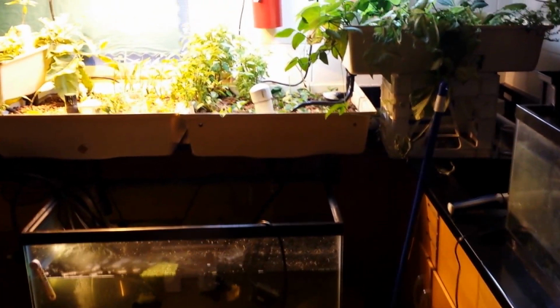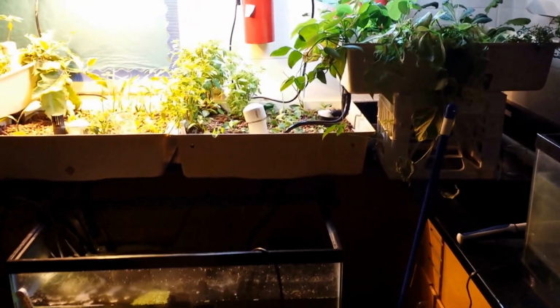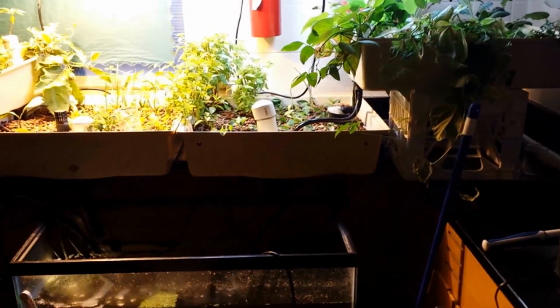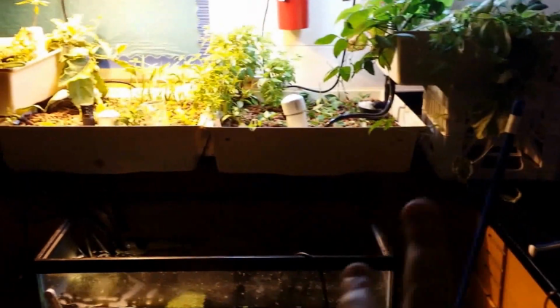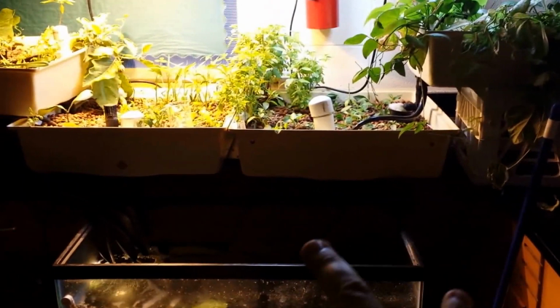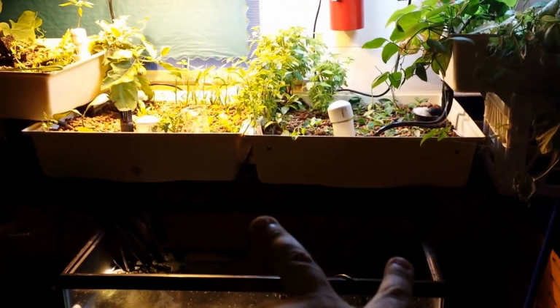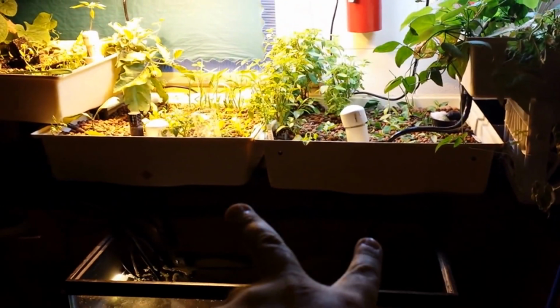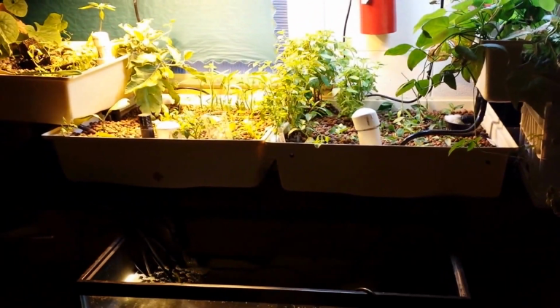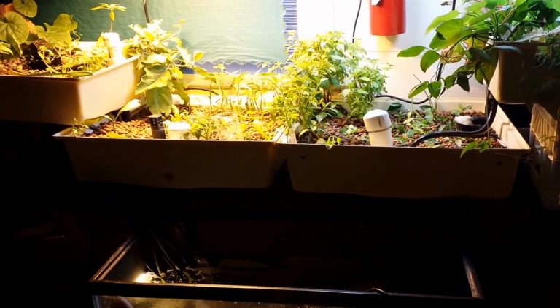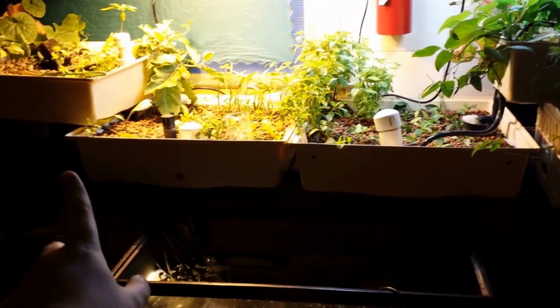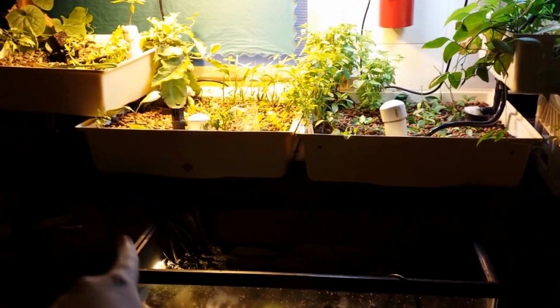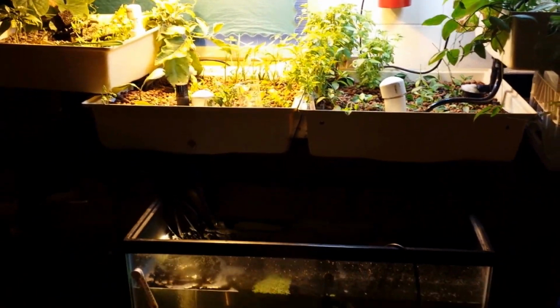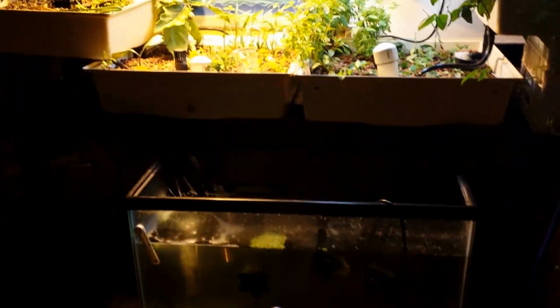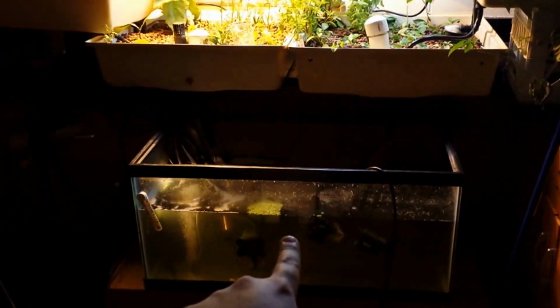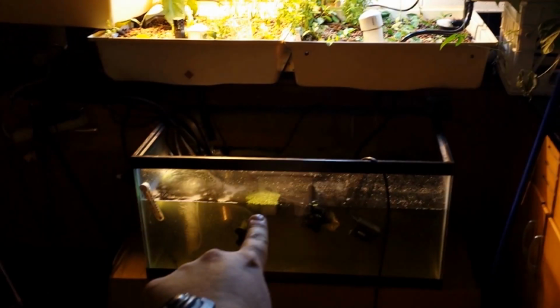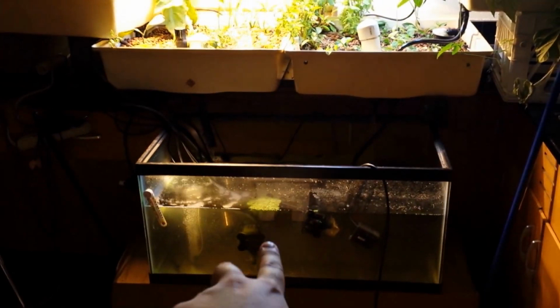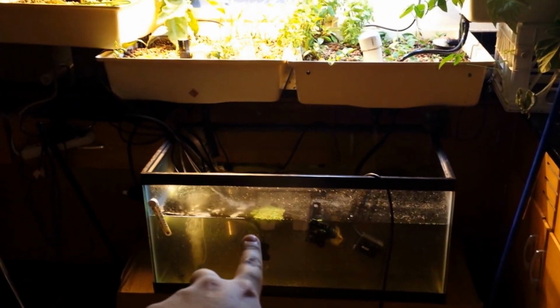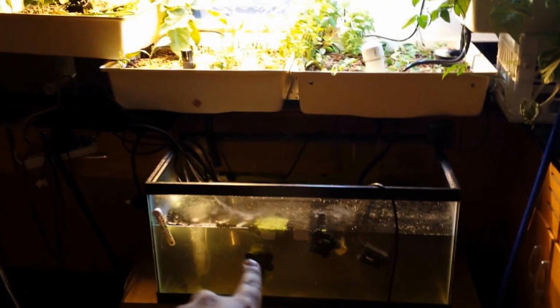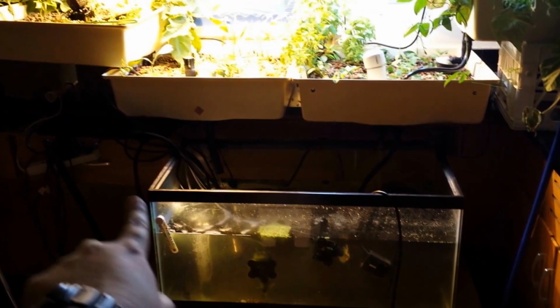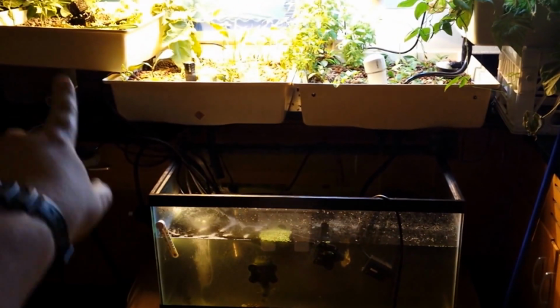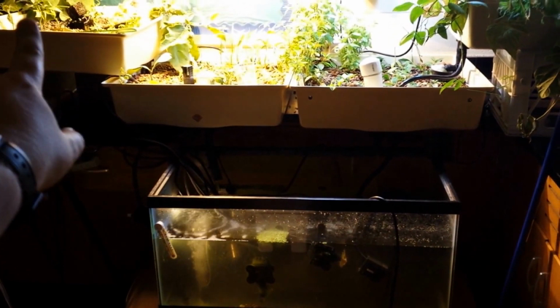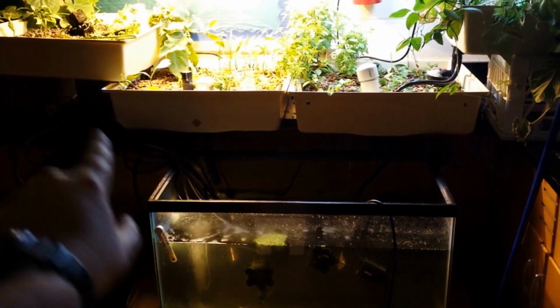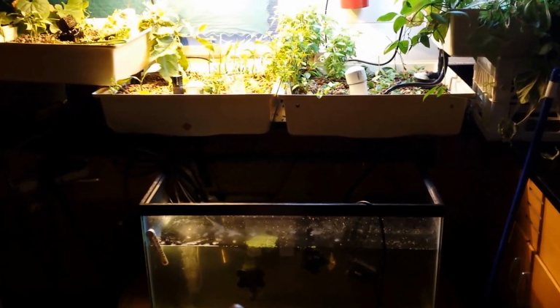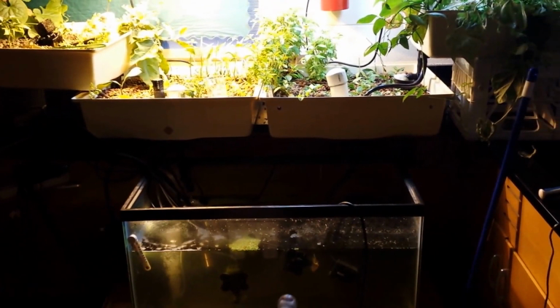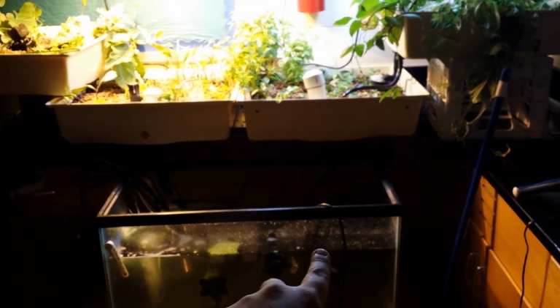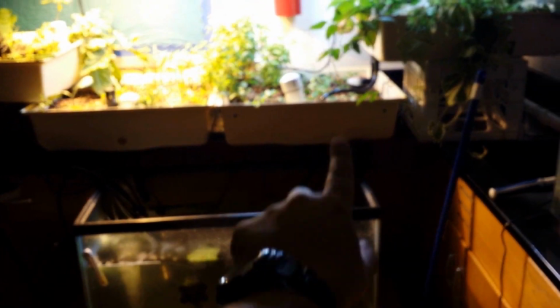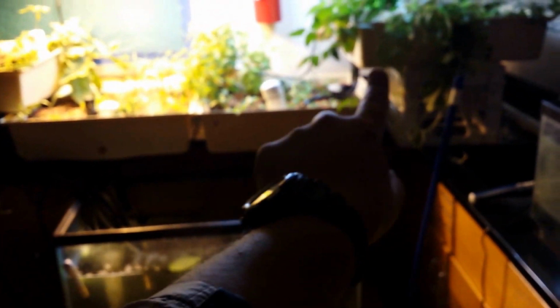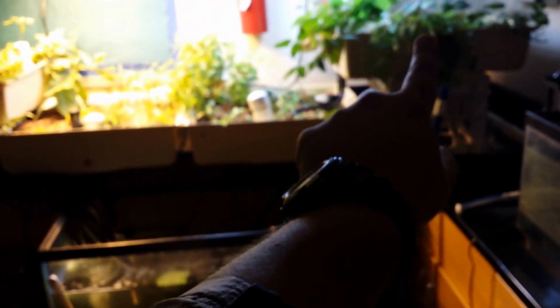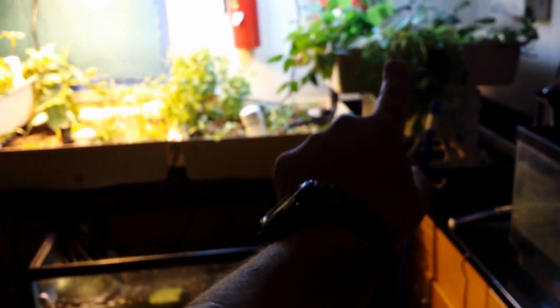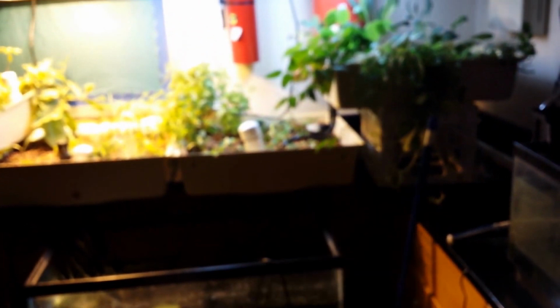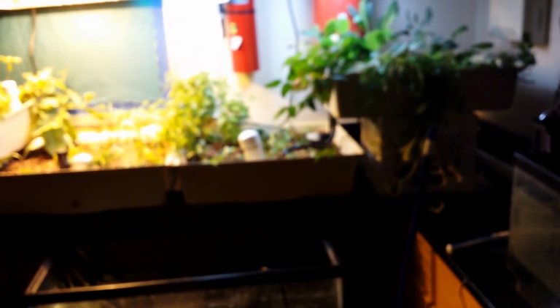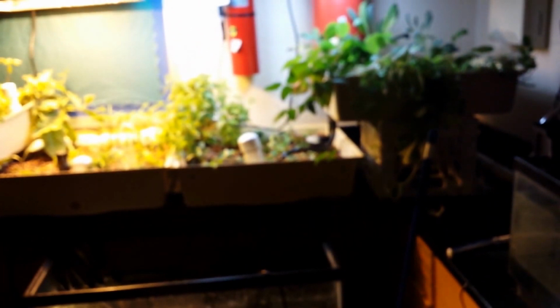I have it tiered up so I just have to use two pumps. One pump pumps right here in the front, one pump pumps to this side, and the other pump pumps to this other side.